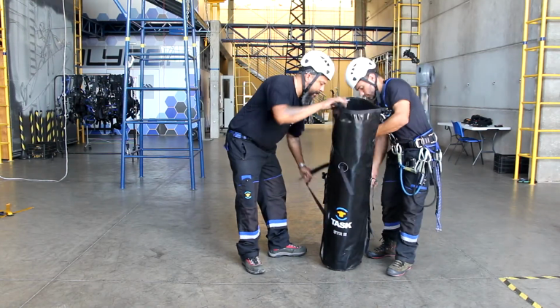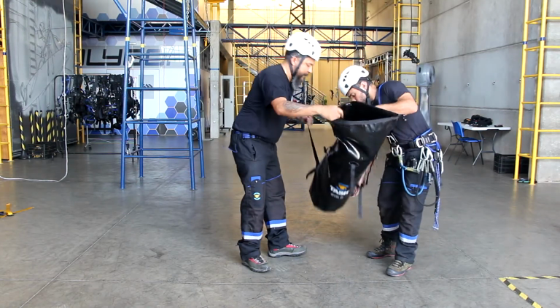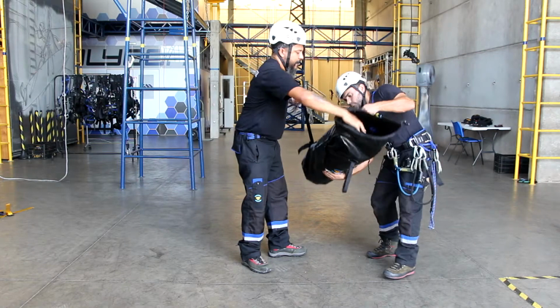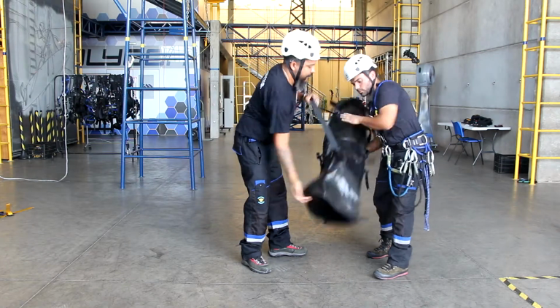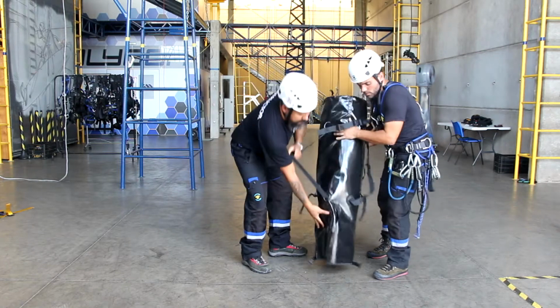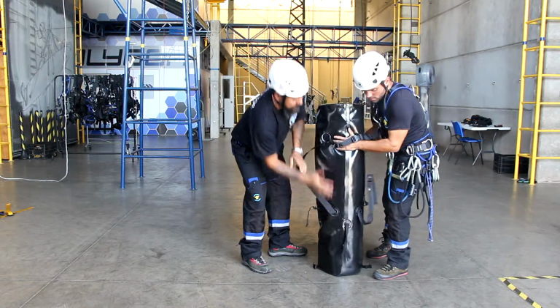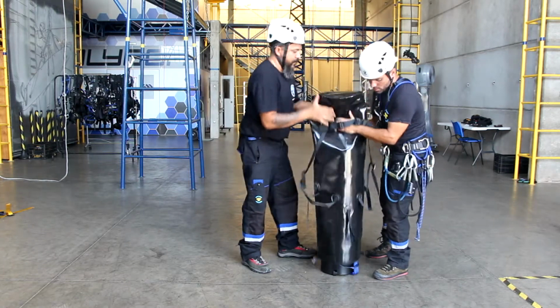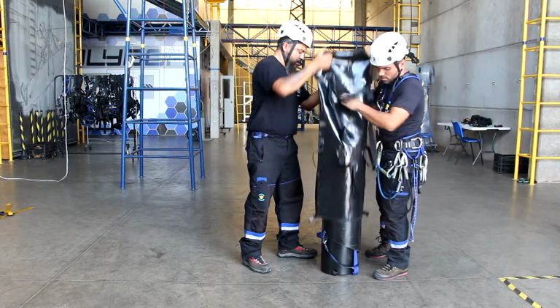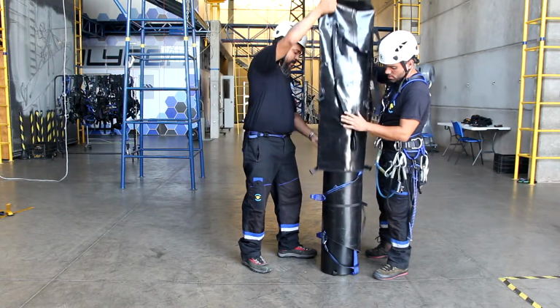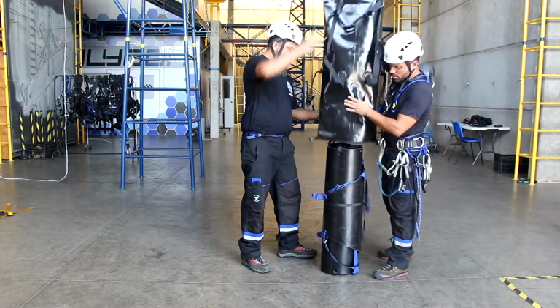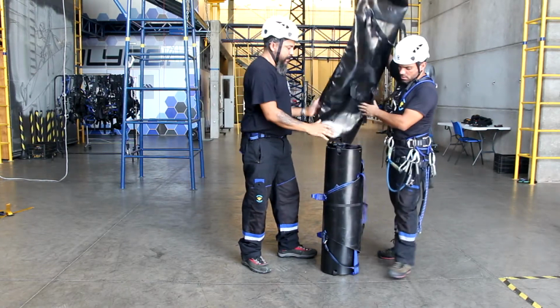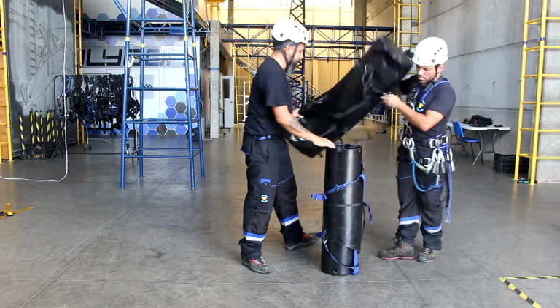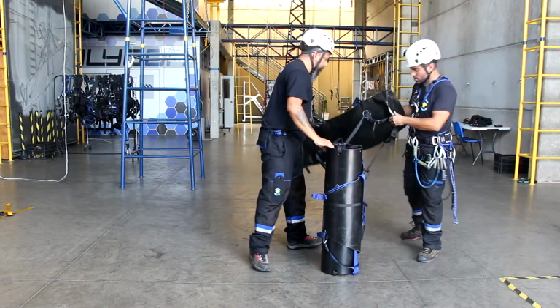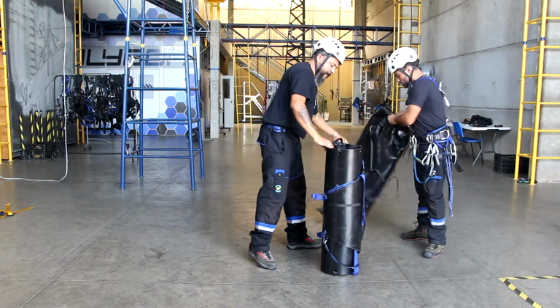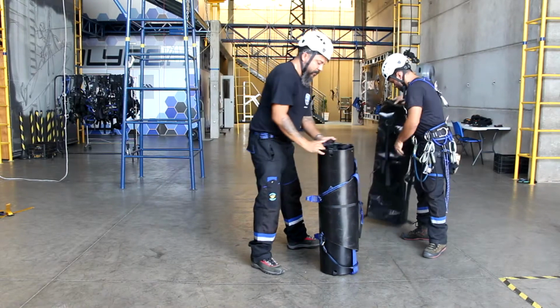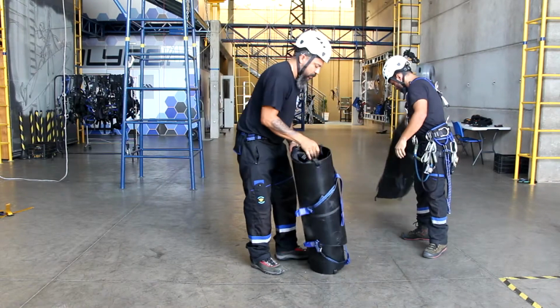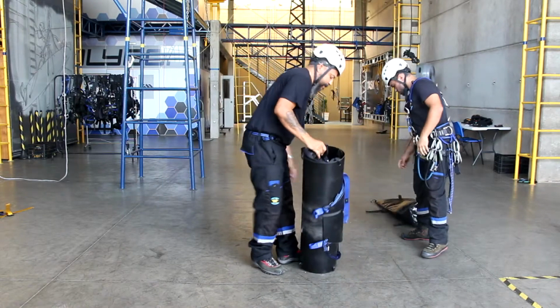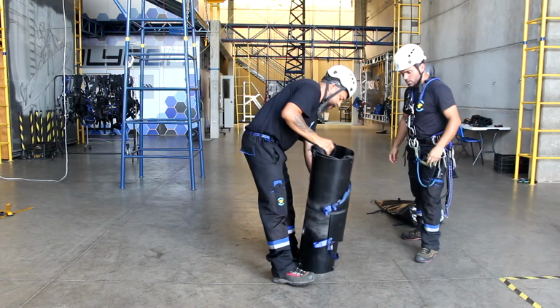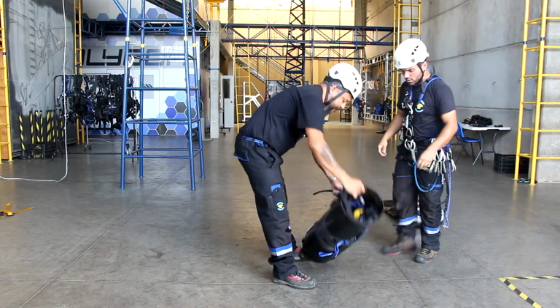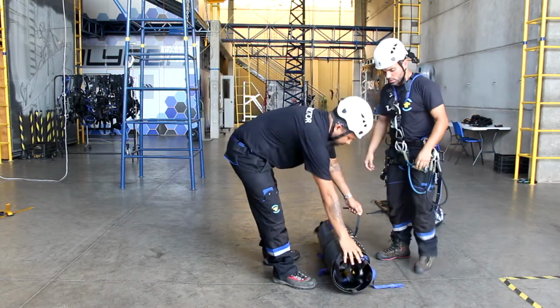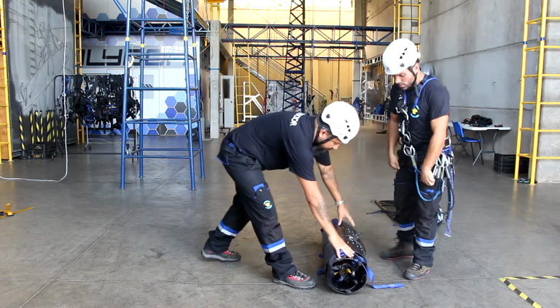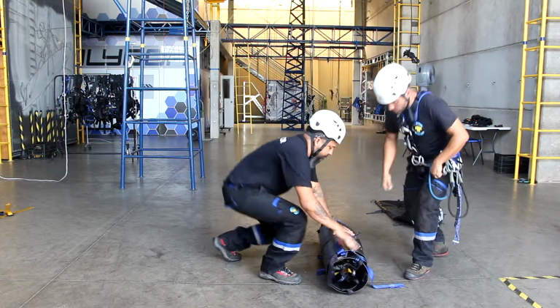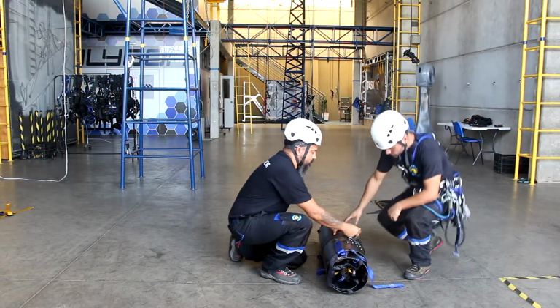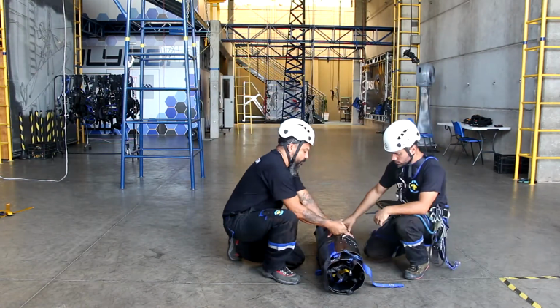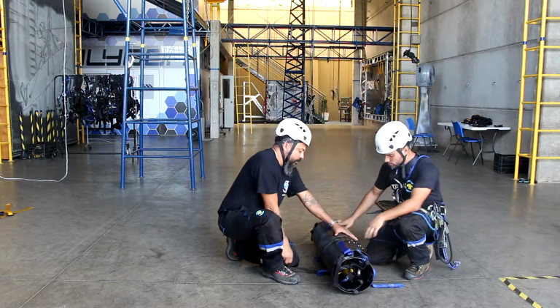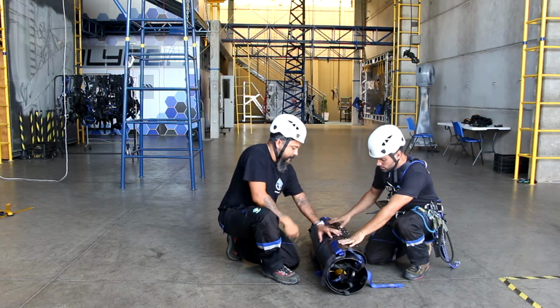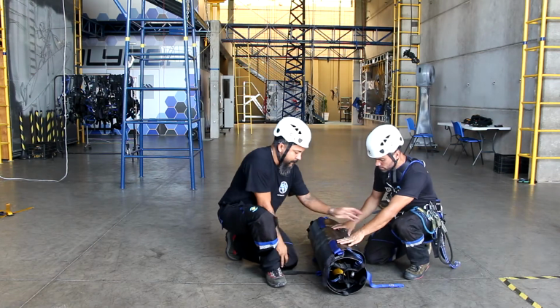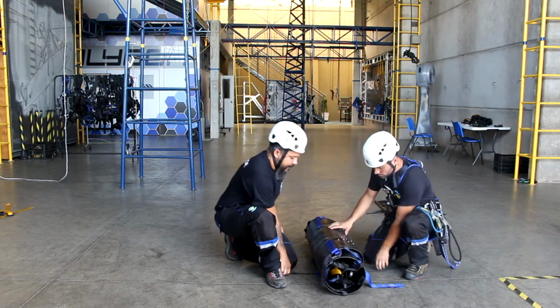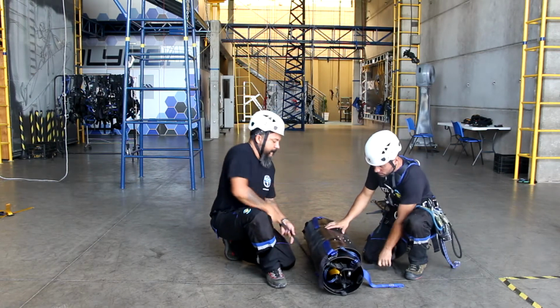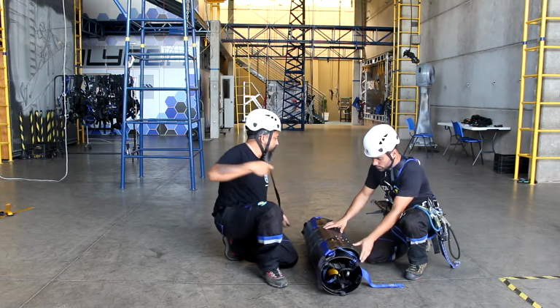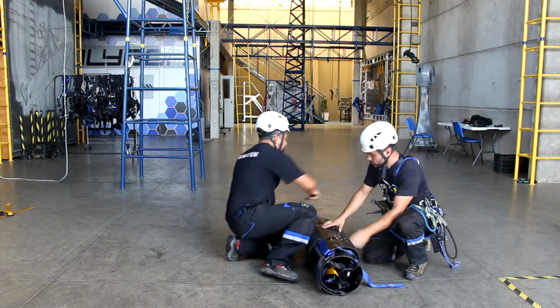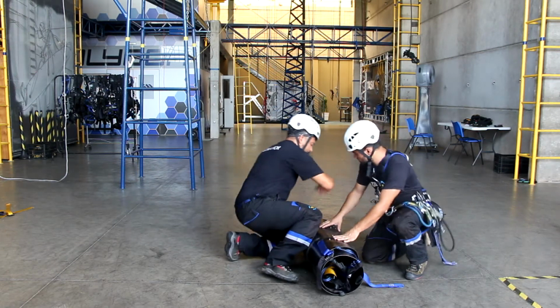Unrolling the stretcher. First, remove the stretcher from its backpack. It's important to put the stretcher in an upright position. Start to unroll the stretcher.